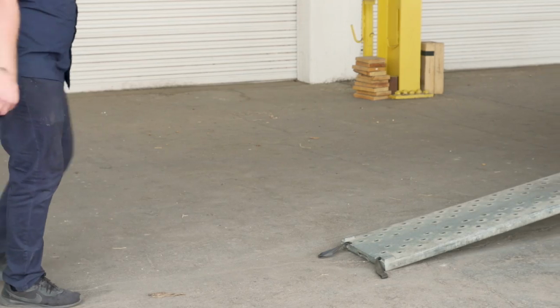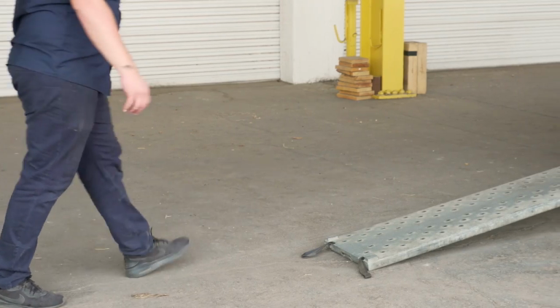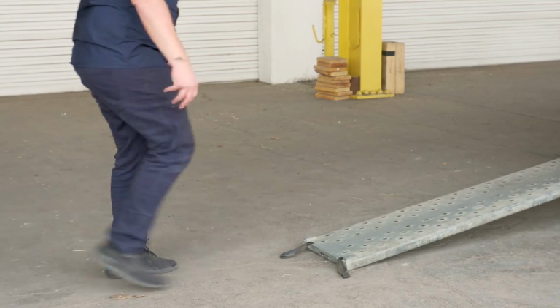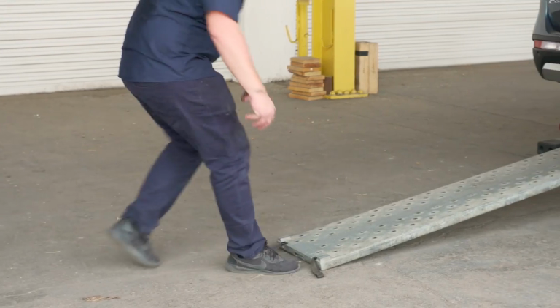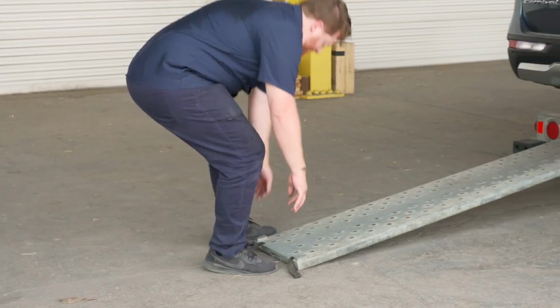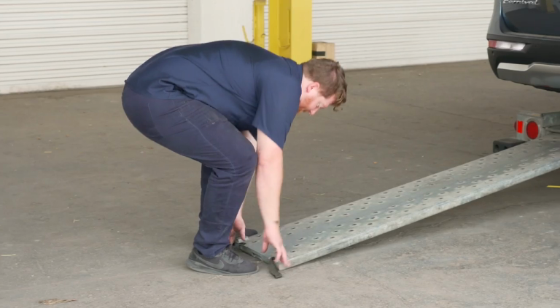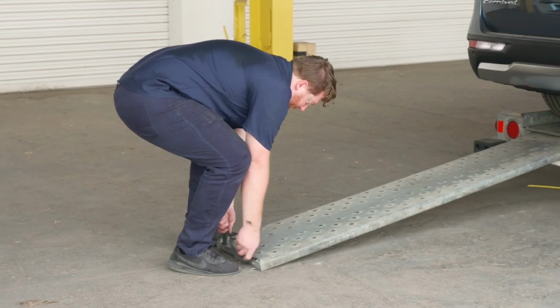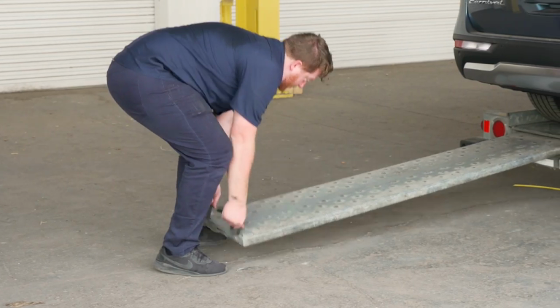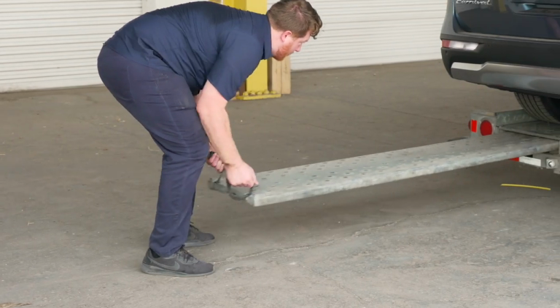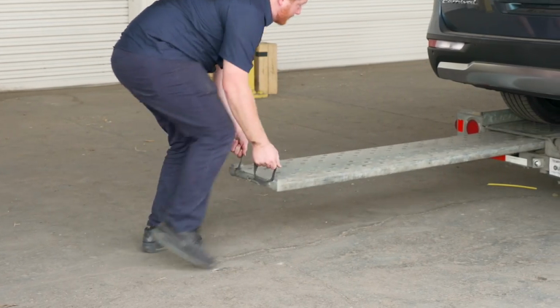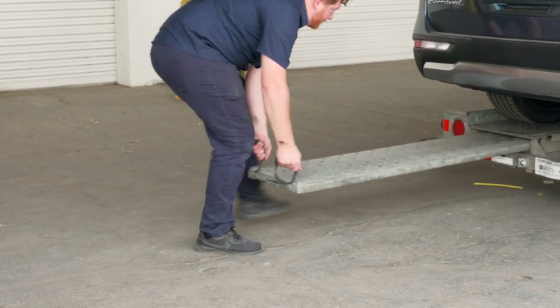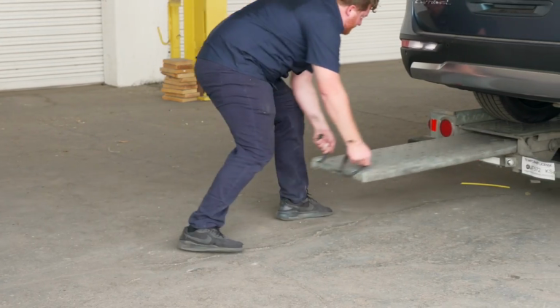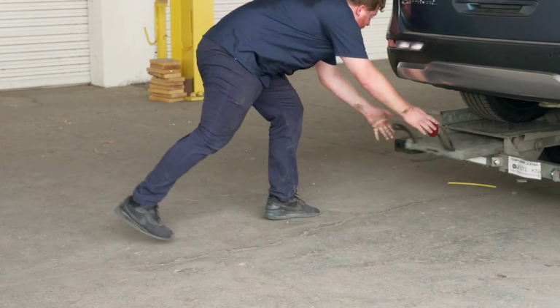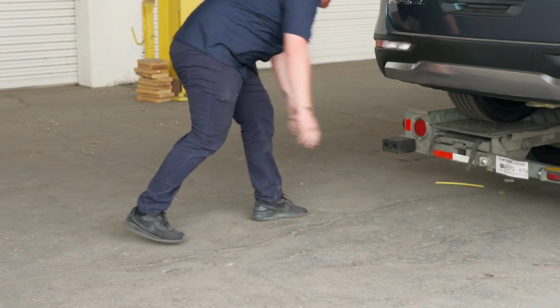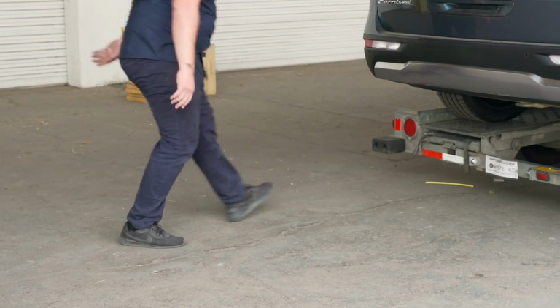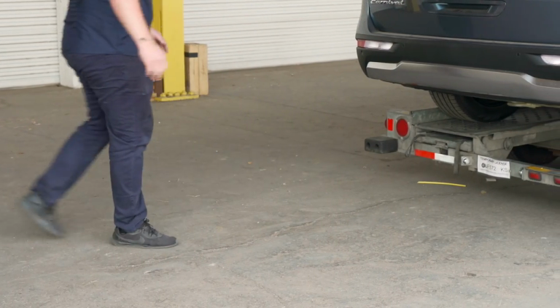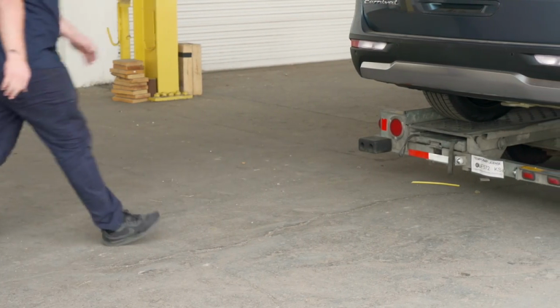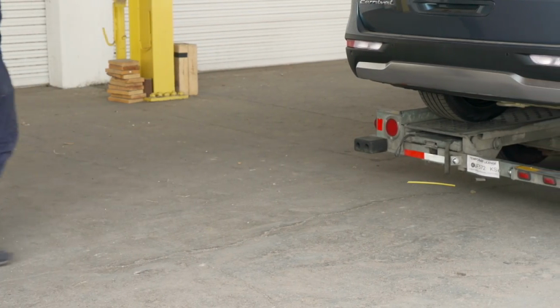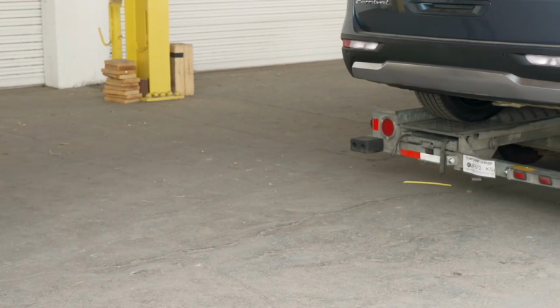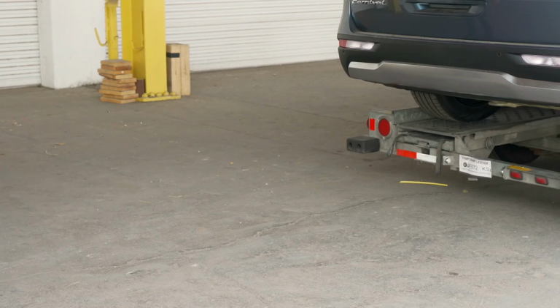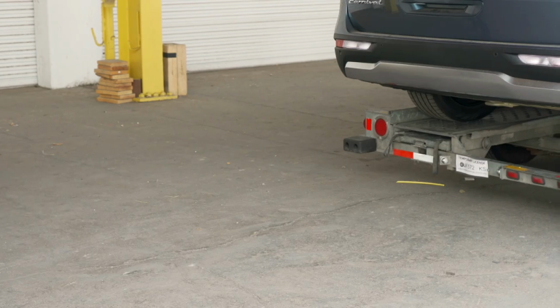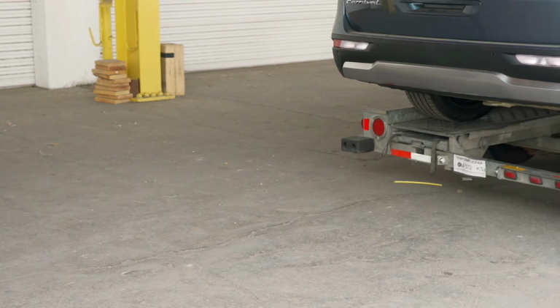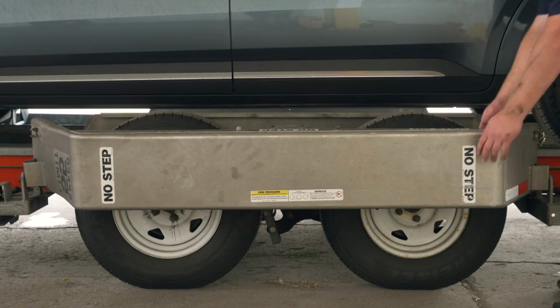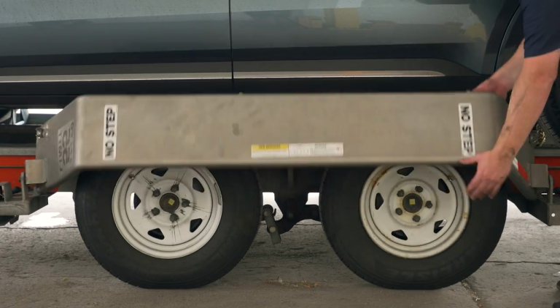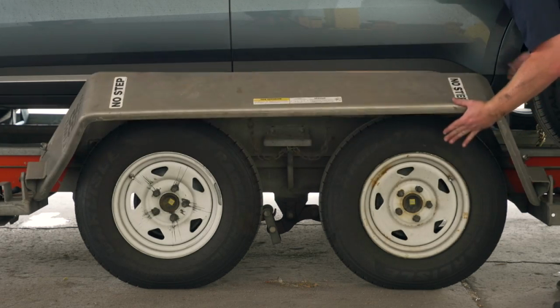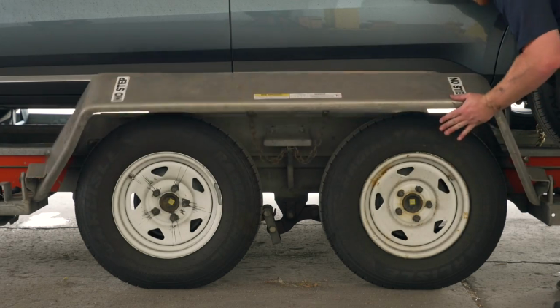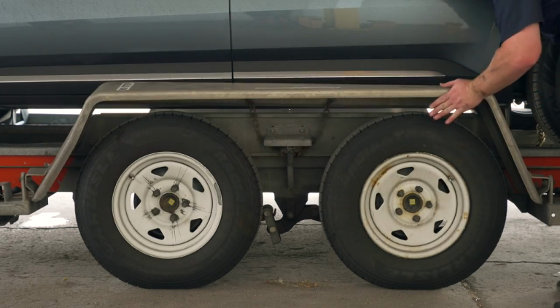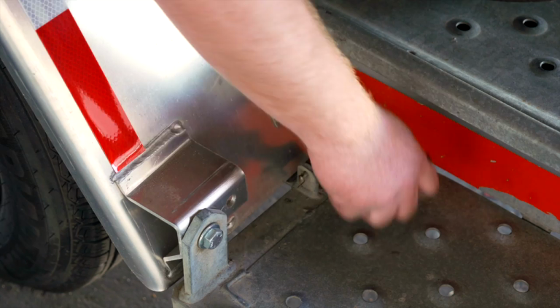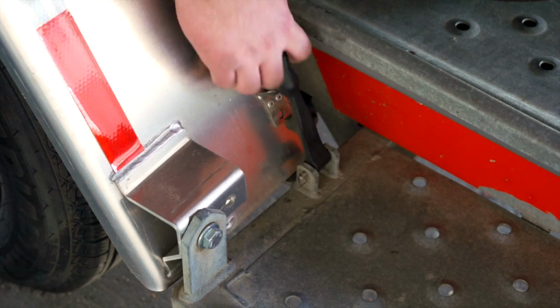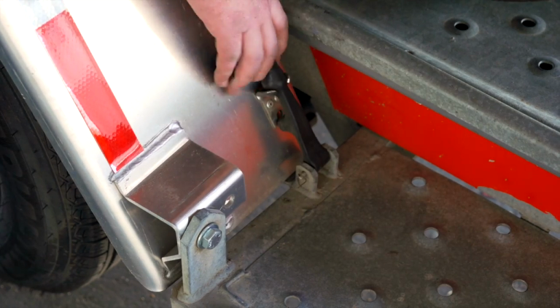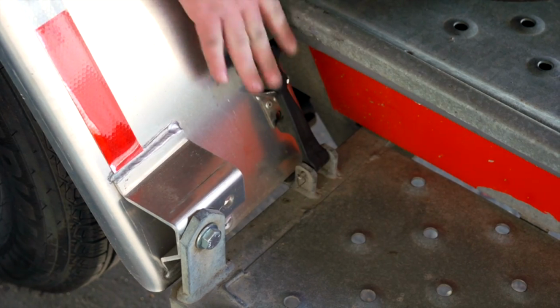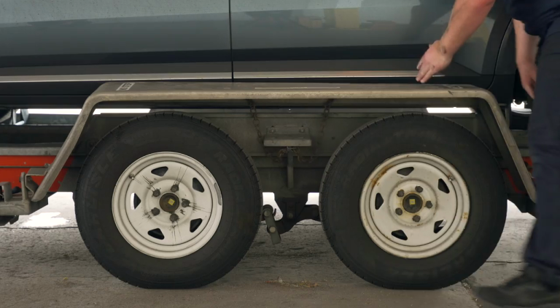Stow the ramps by lifting them and sliding the back until the latches re-engage and are correctly securing the ramps. Then raise the driver's side fender and secure it with both latches.